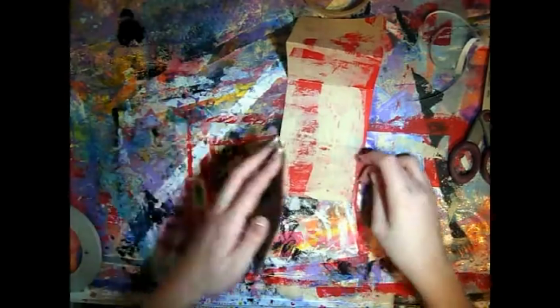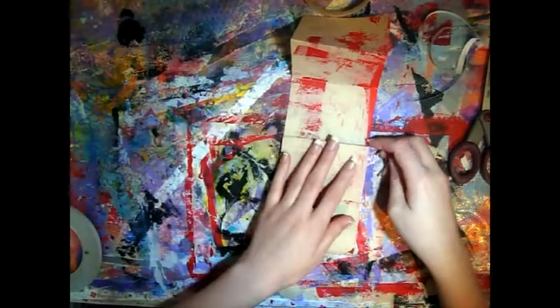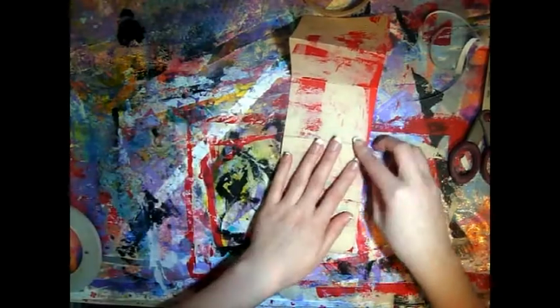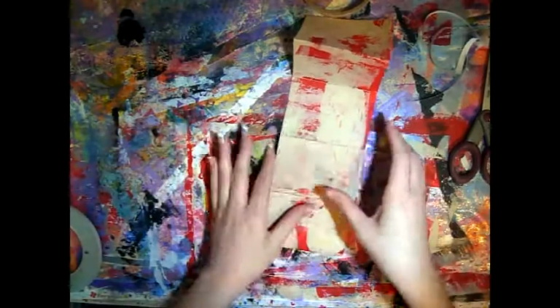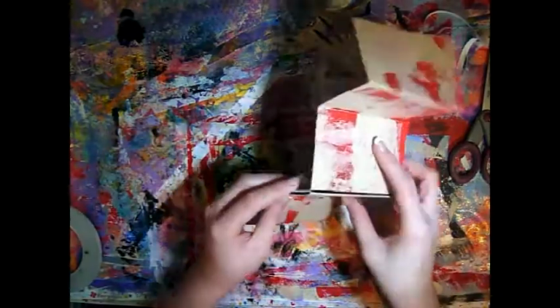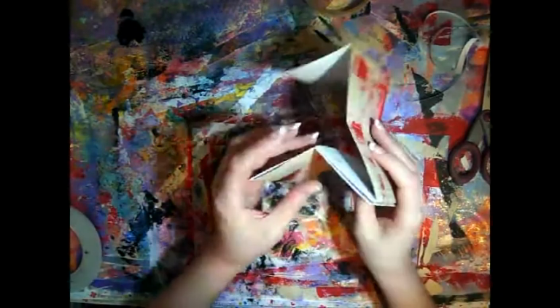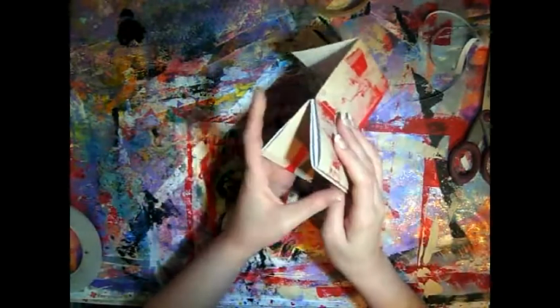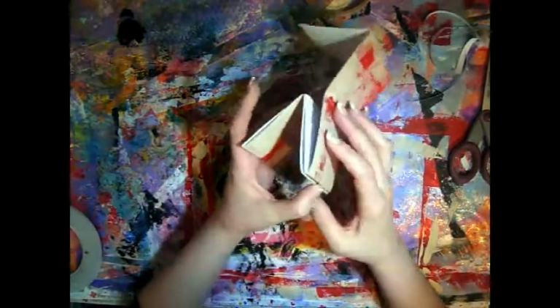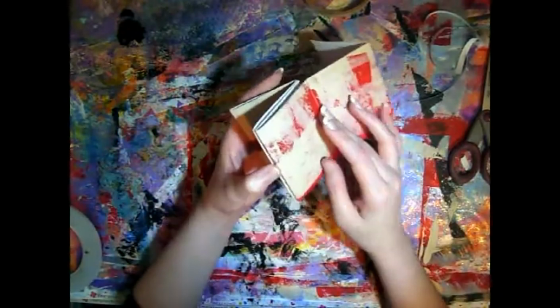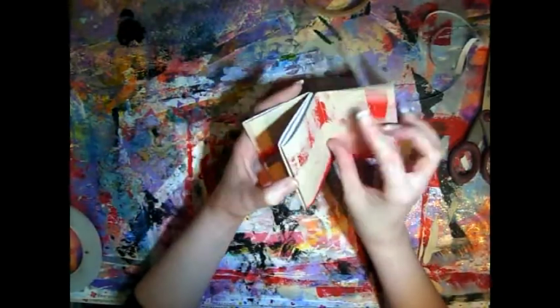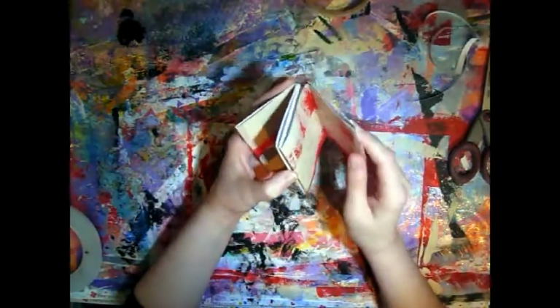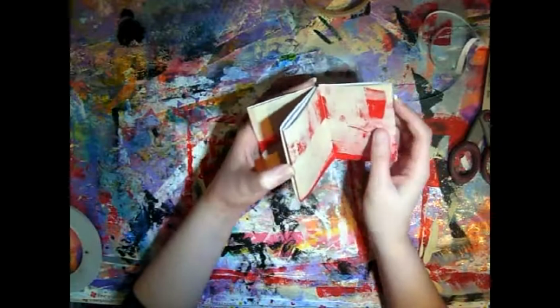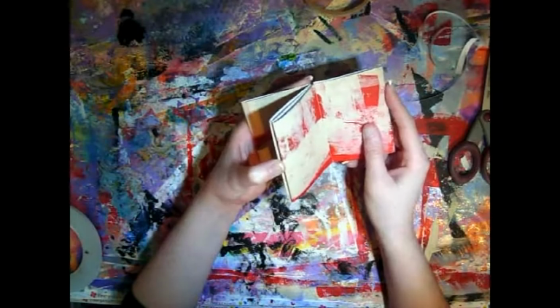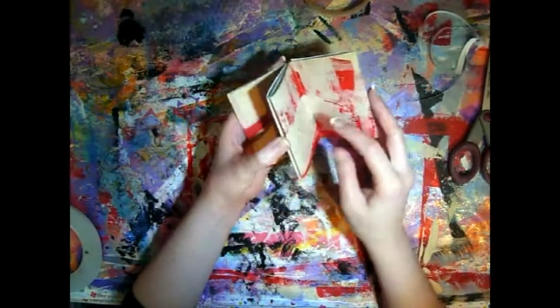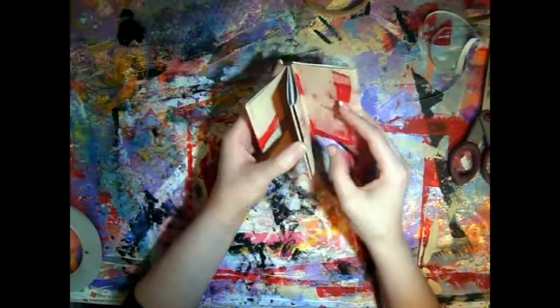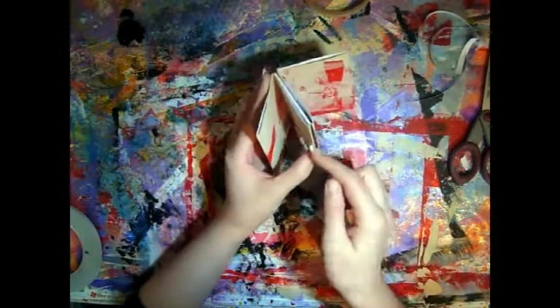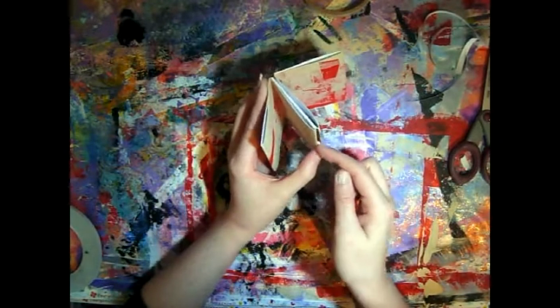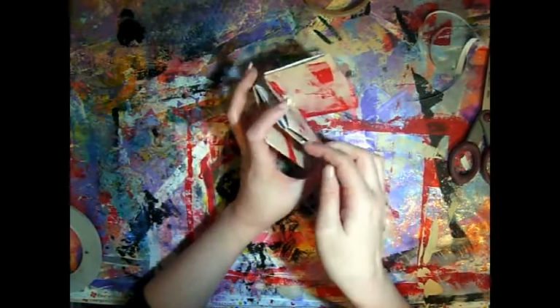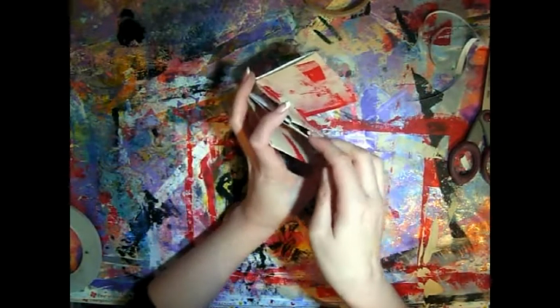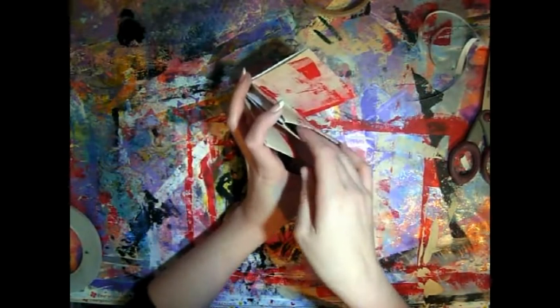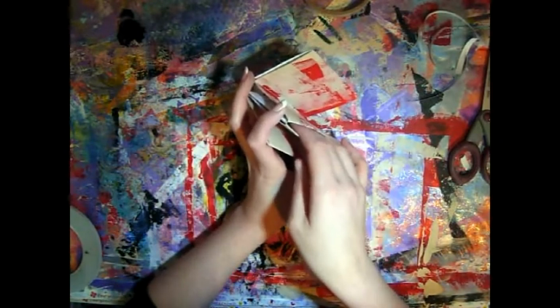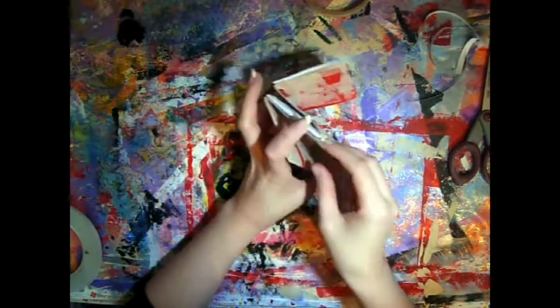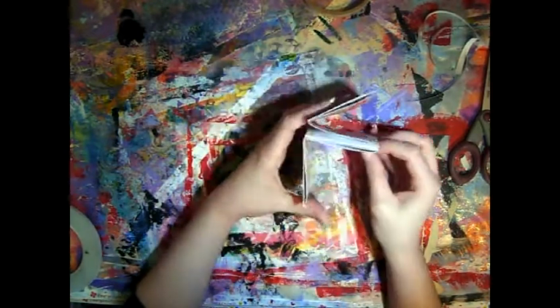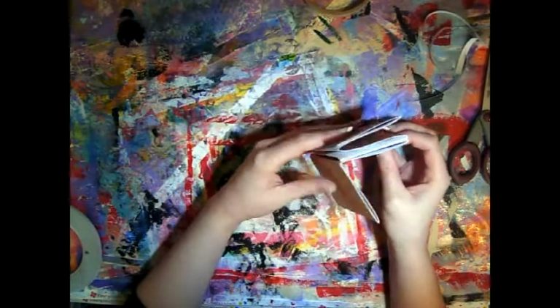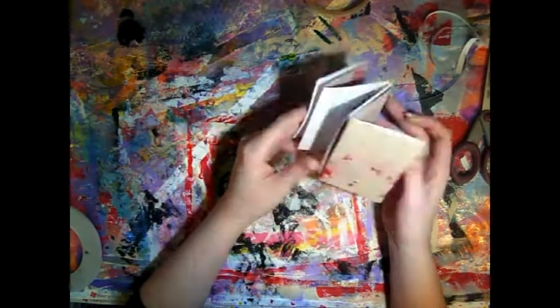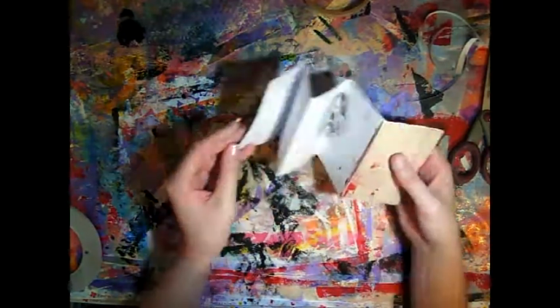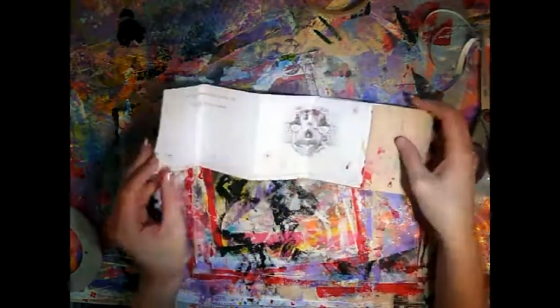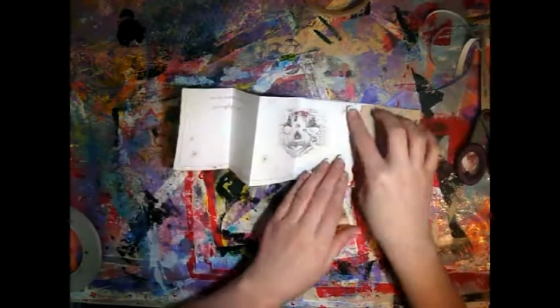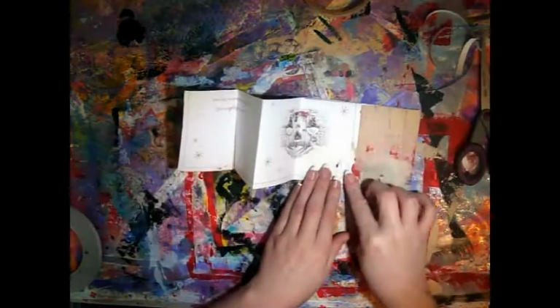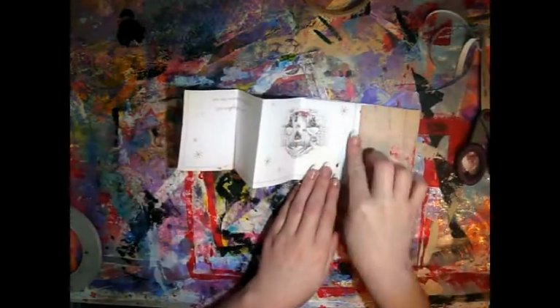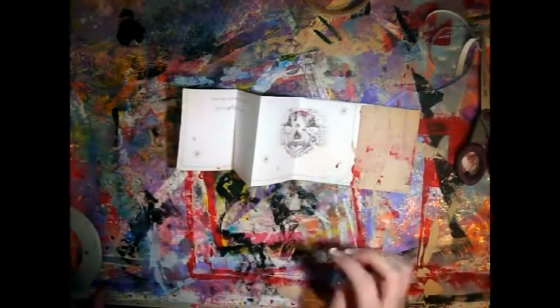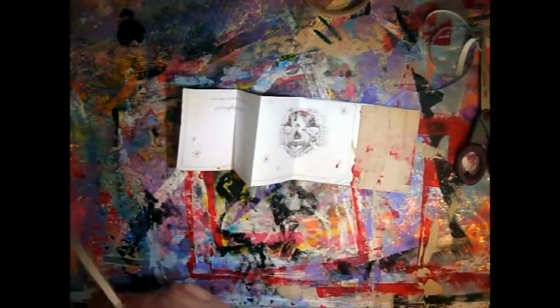Fold it over so that when we continue making these, we've also got a pocket here as well as at the top. So I'm going to stick glue down here next.